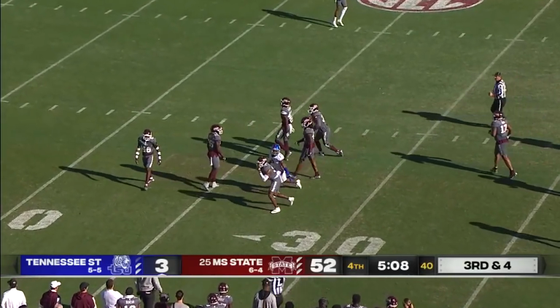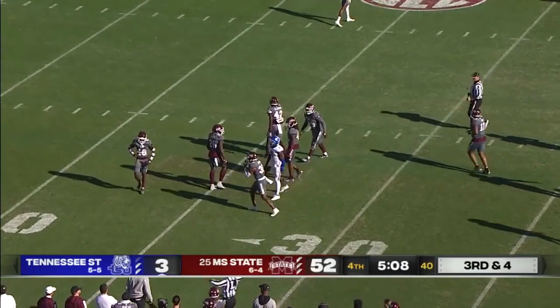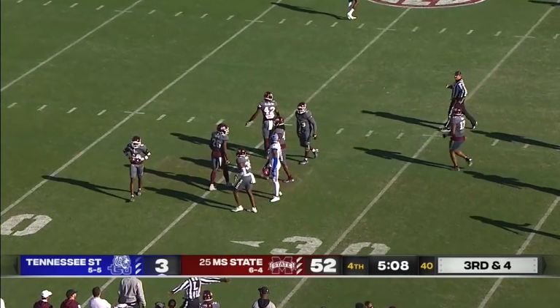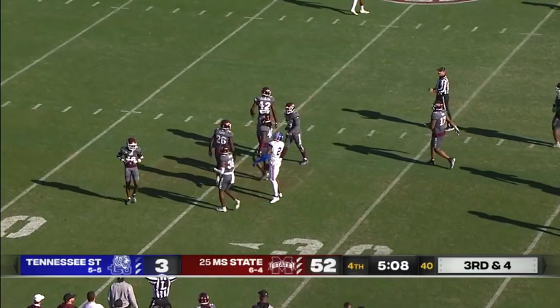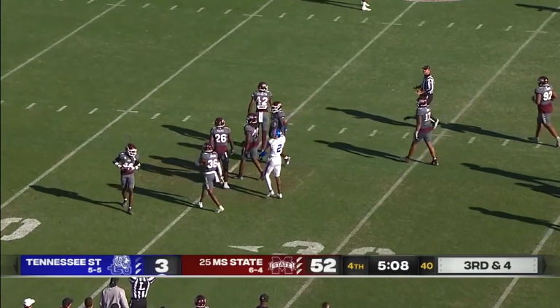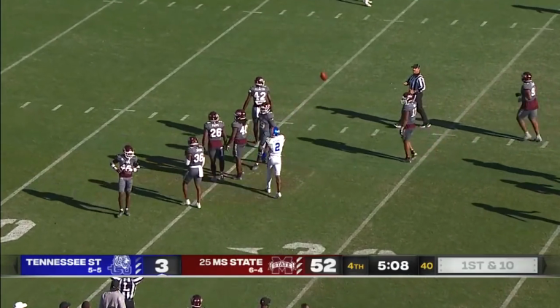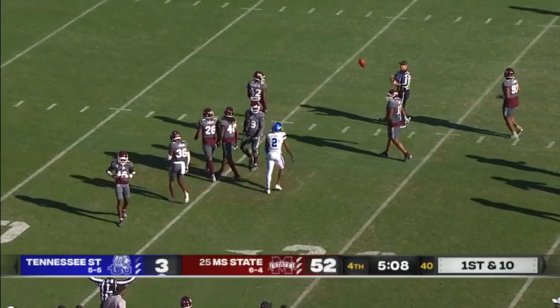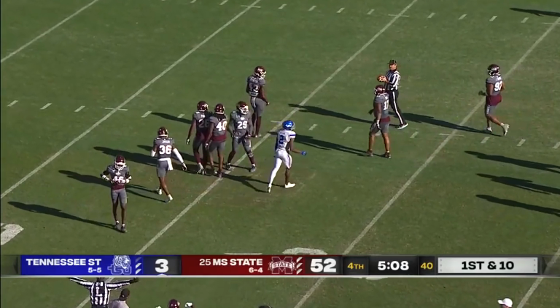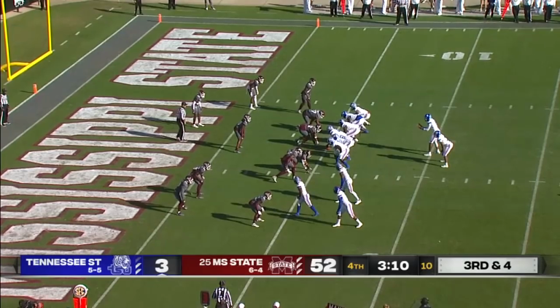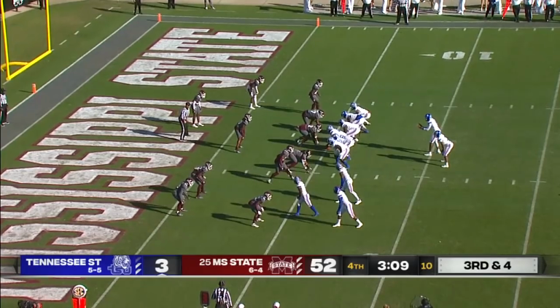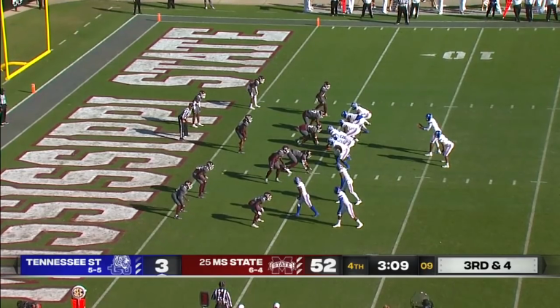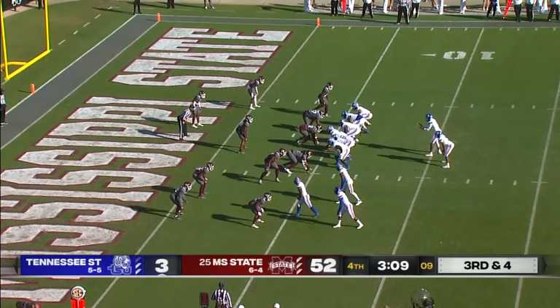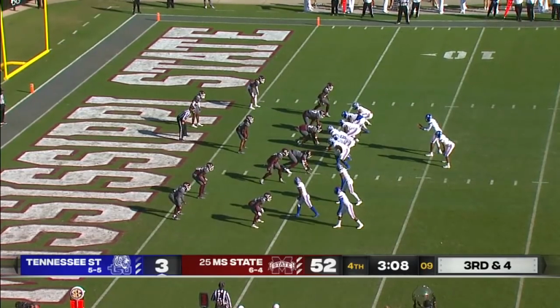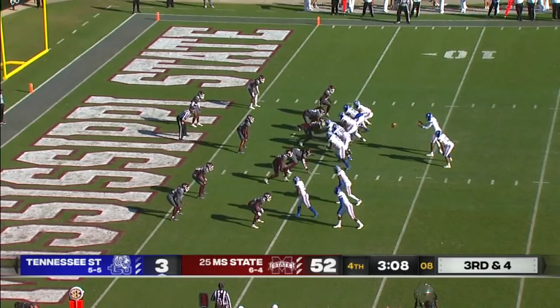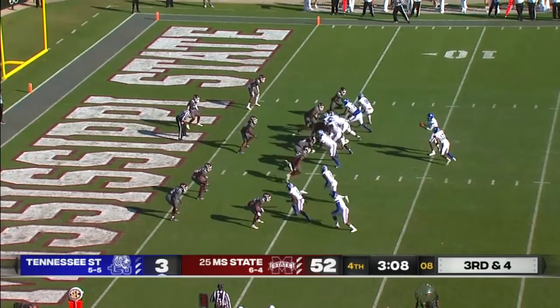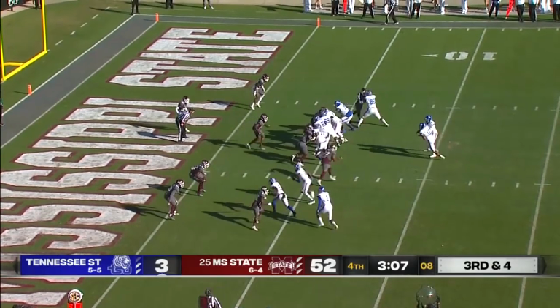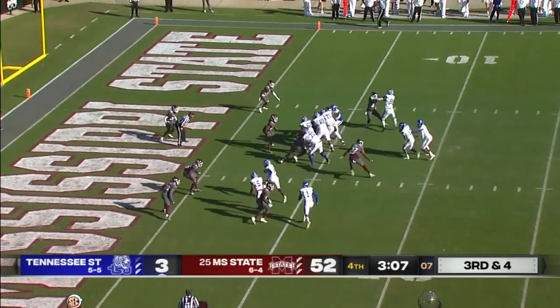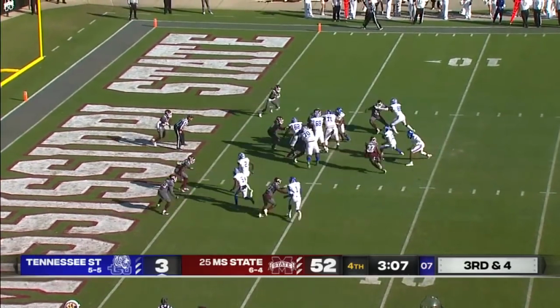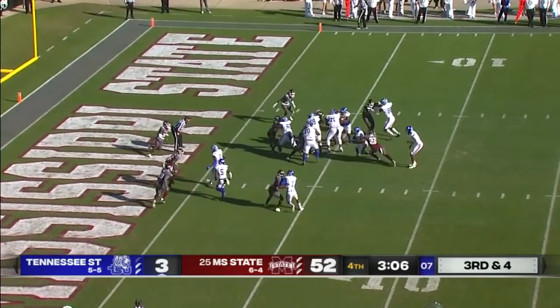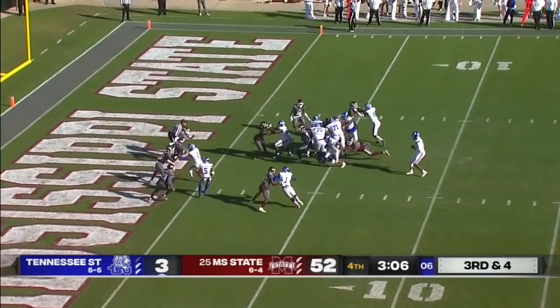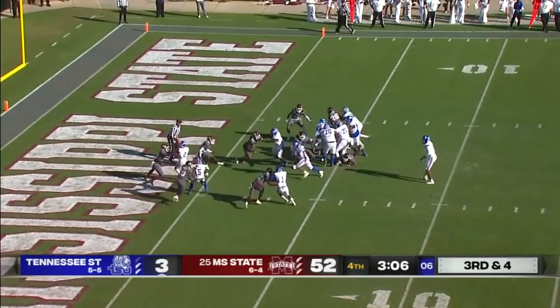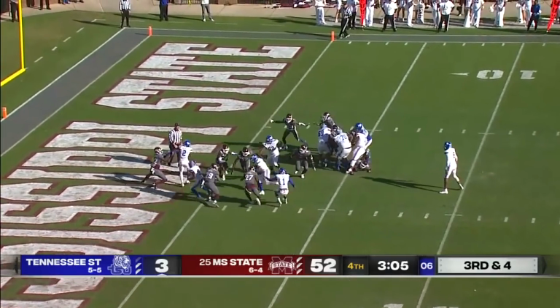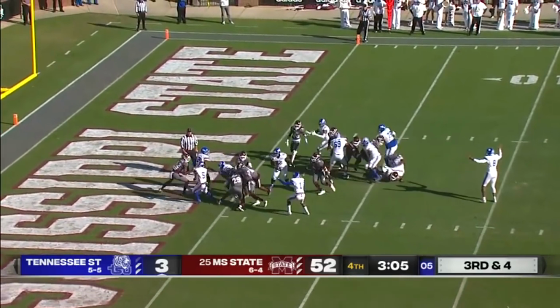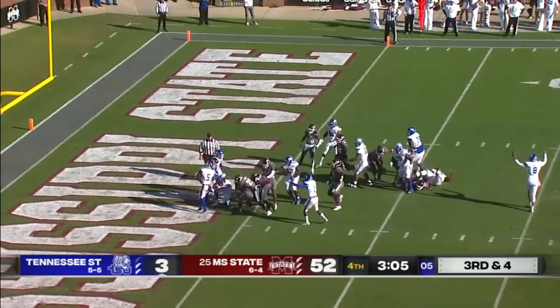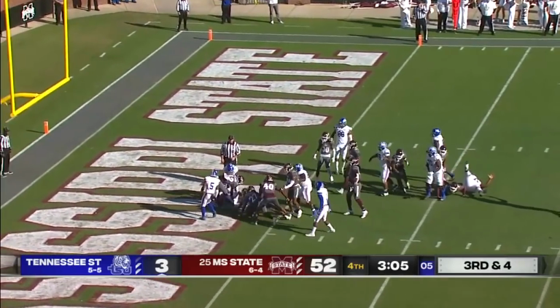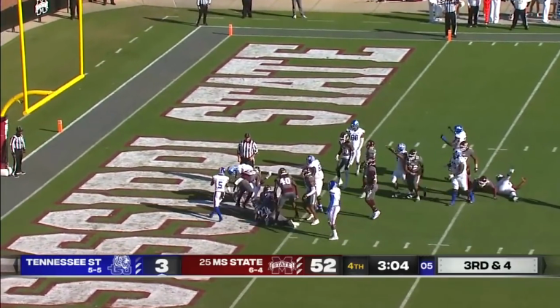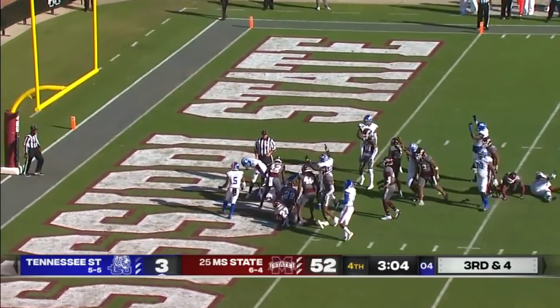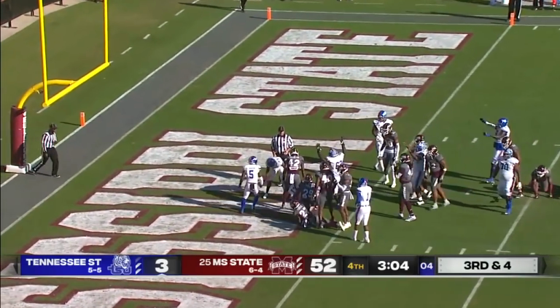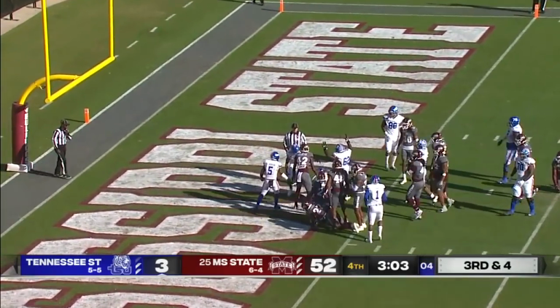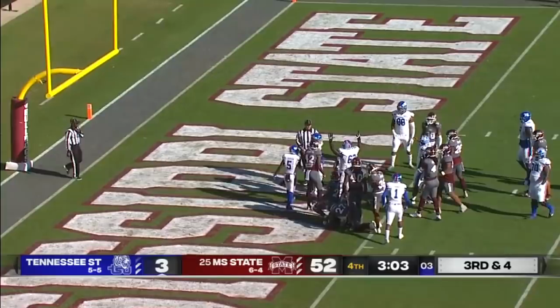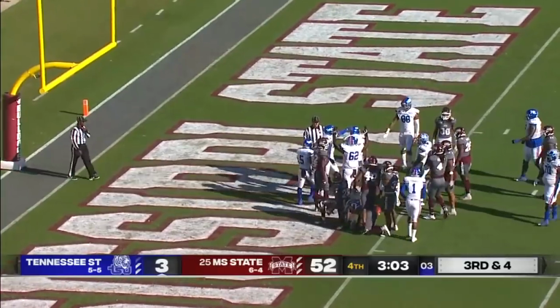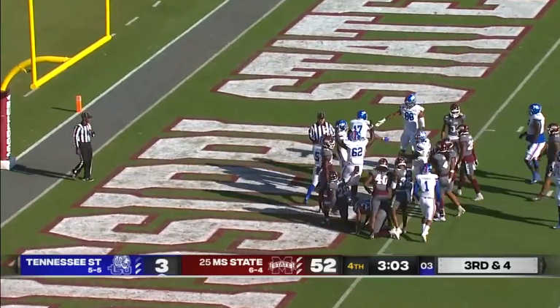Another big chunk — and the Bengals. Bryant hands it off and that's a touchdown for Tennessee State.